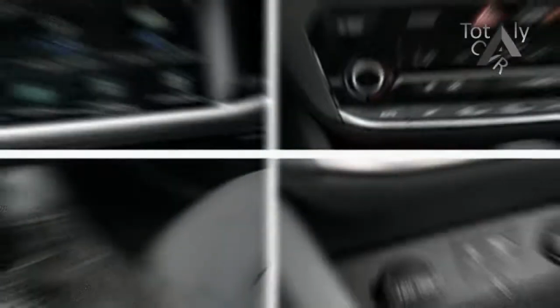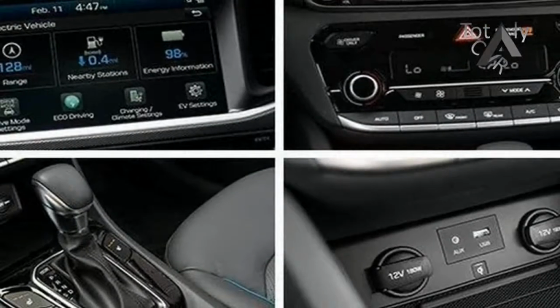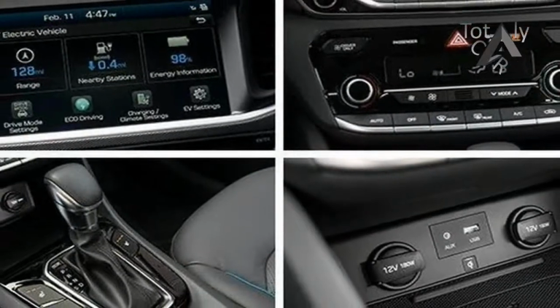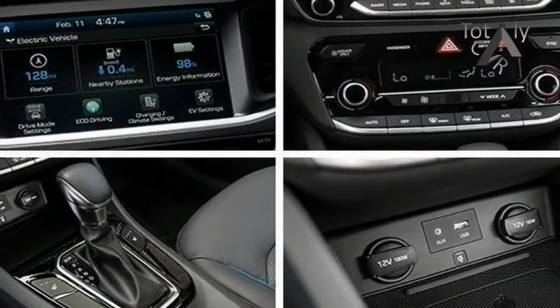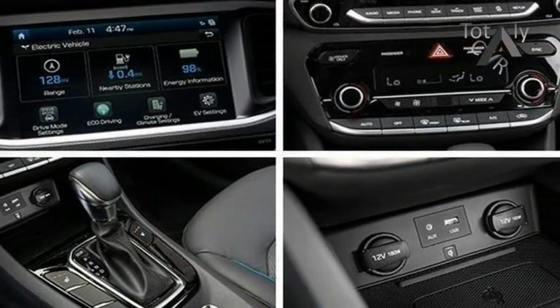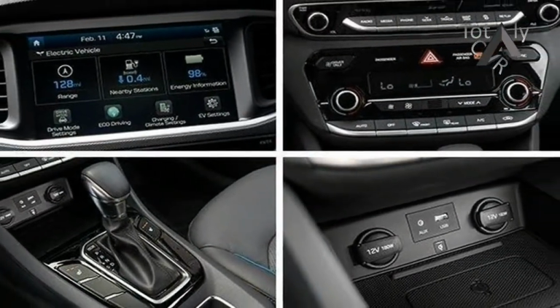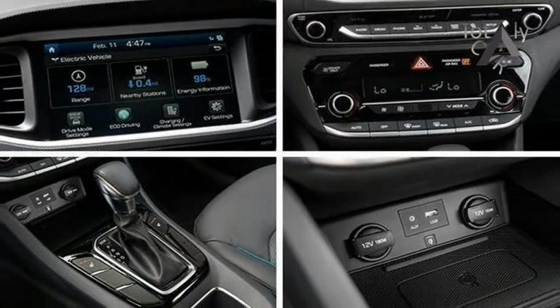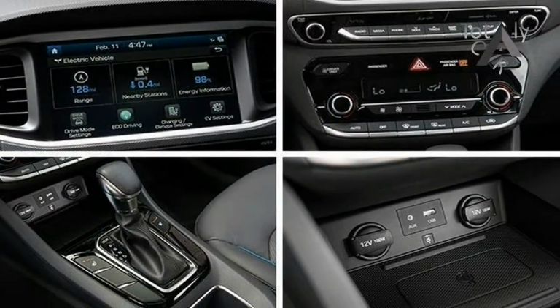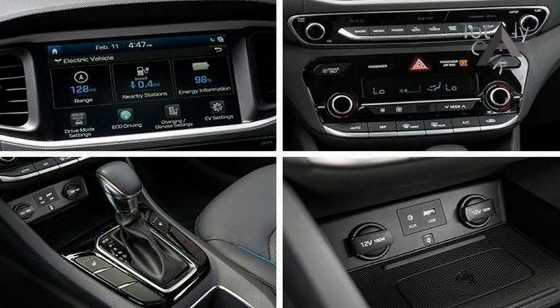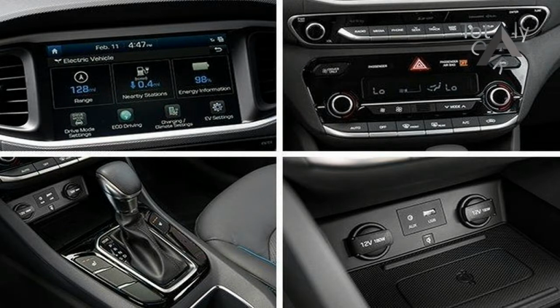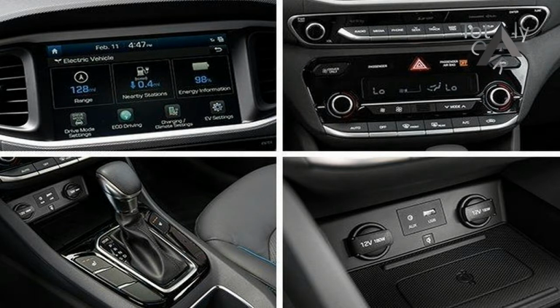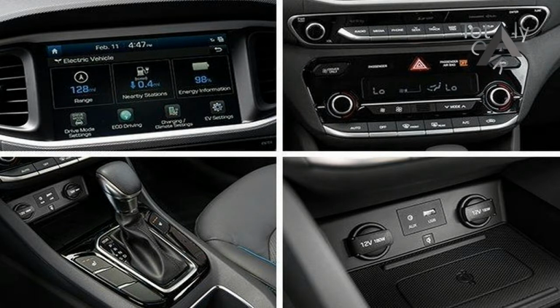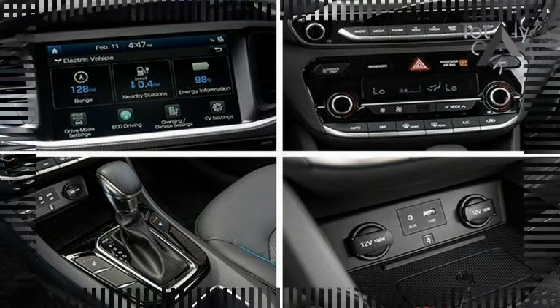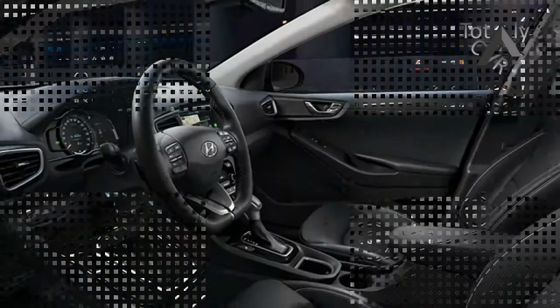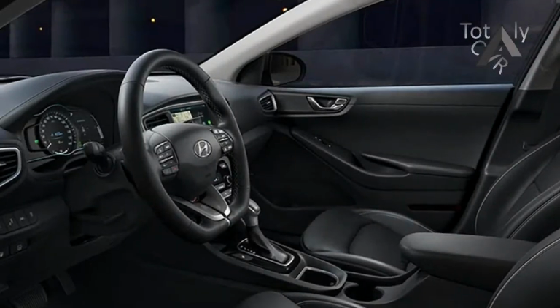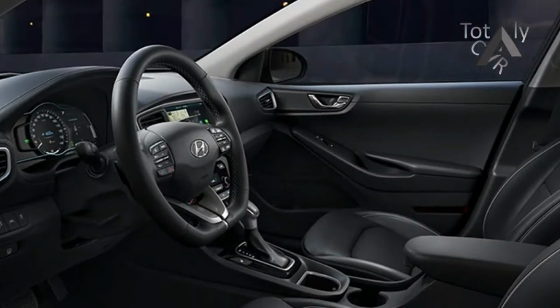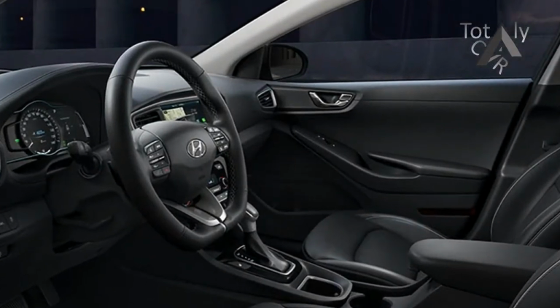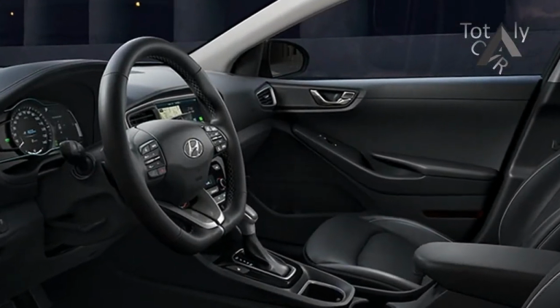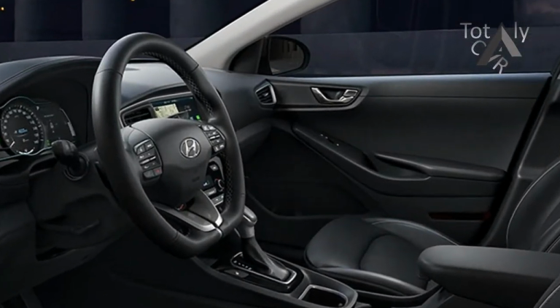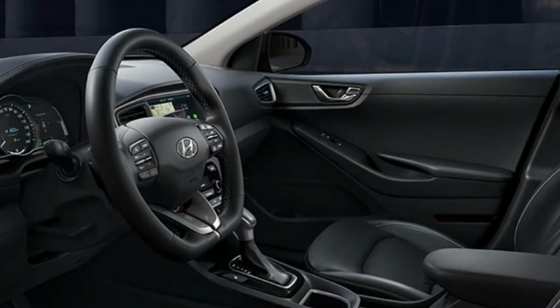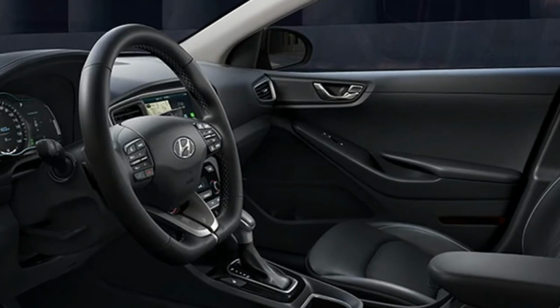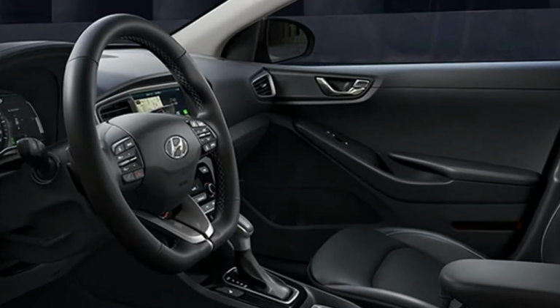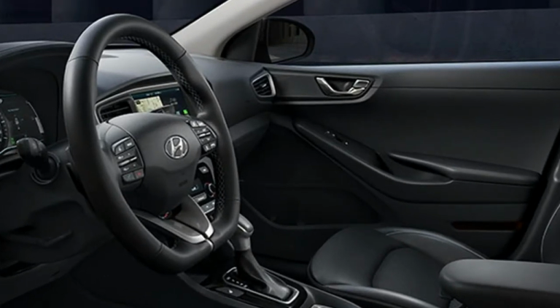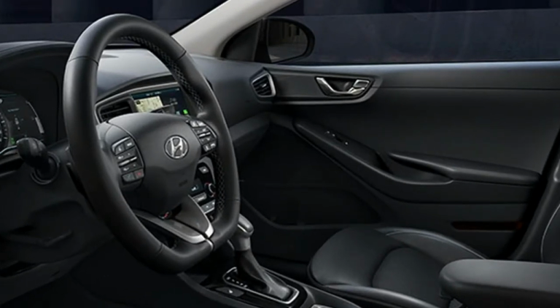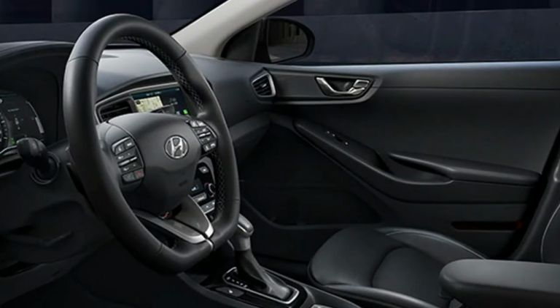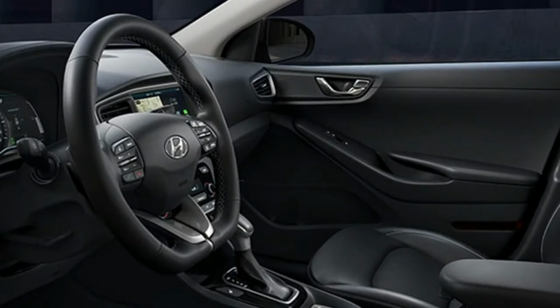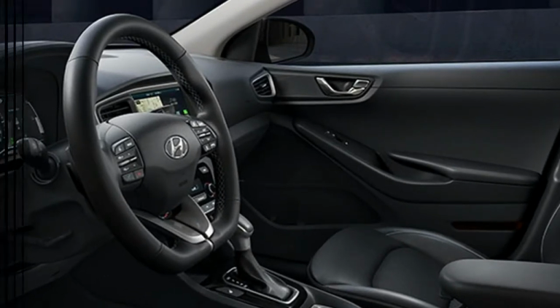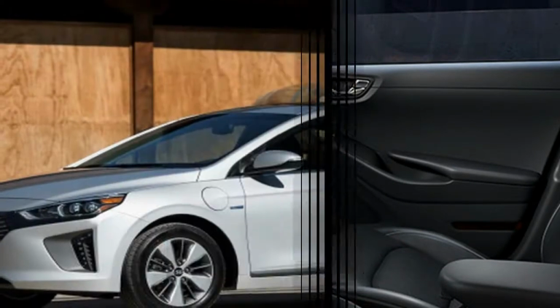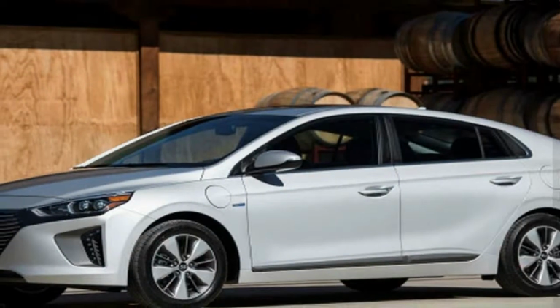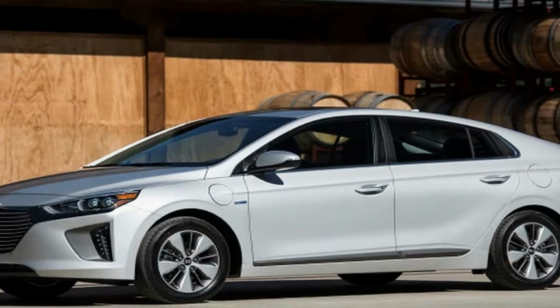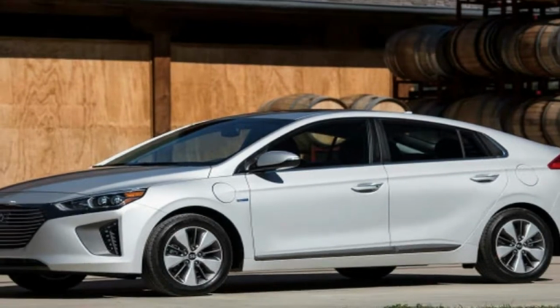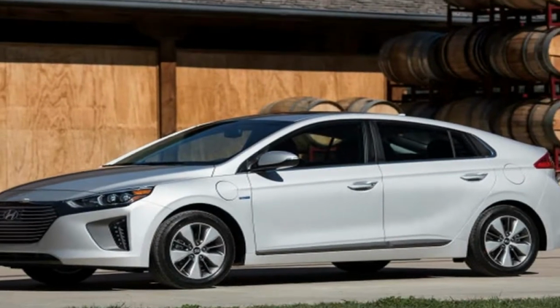Interior Space Comparisons: The IONIX front seat is spacious and comfortable, but the otherwise accommodating rear seat suffers when the front row occupants are tall. Headroom in the rear is adequate, but like several cars in this class, not abundant.